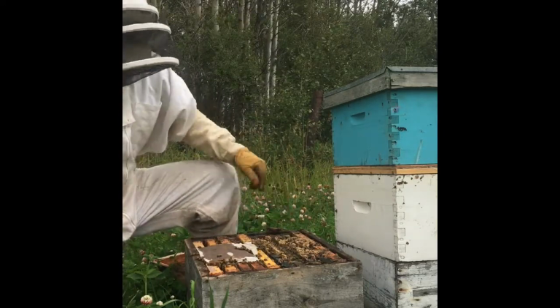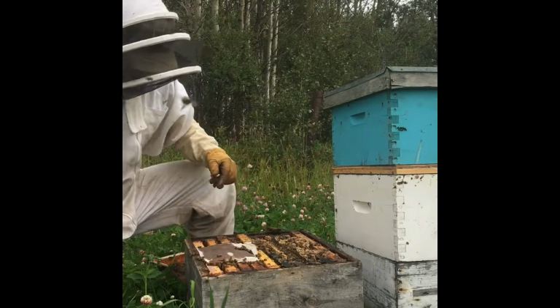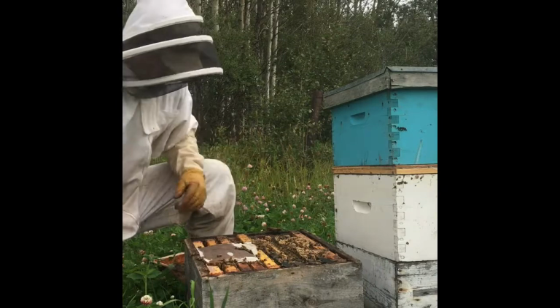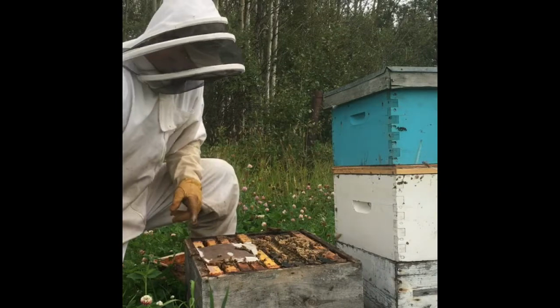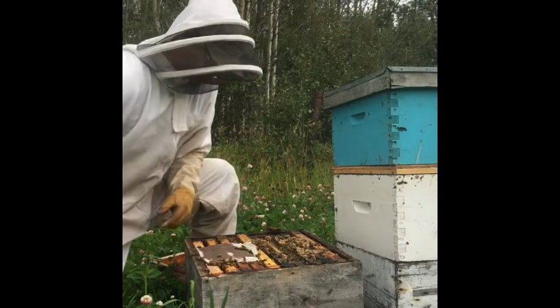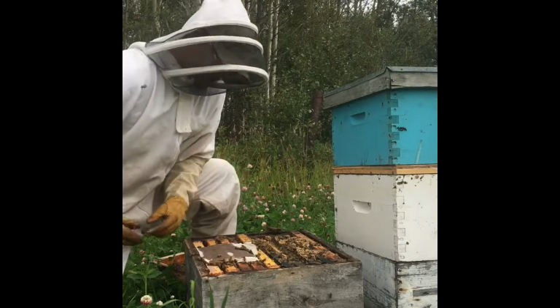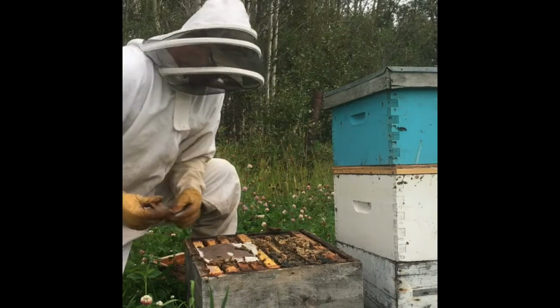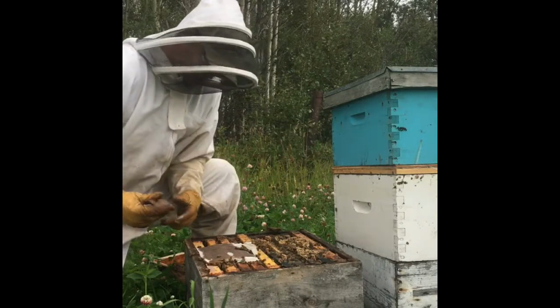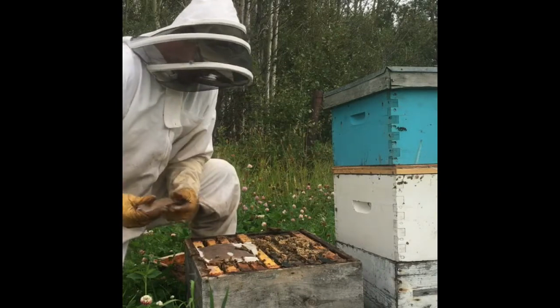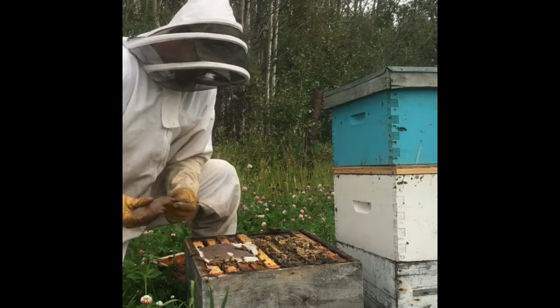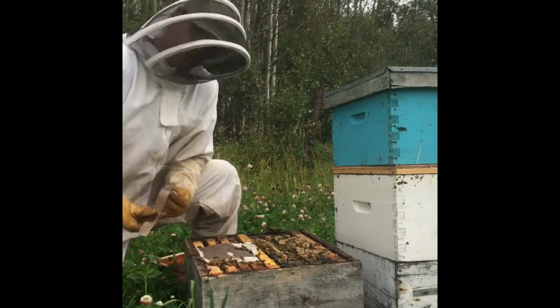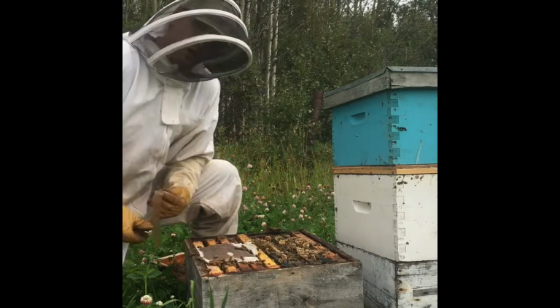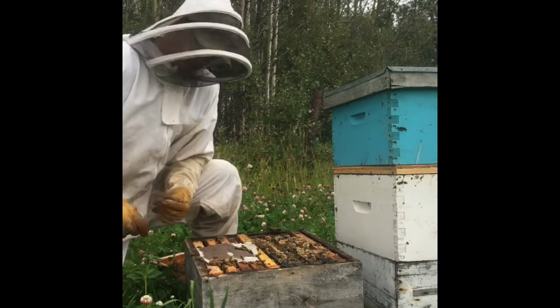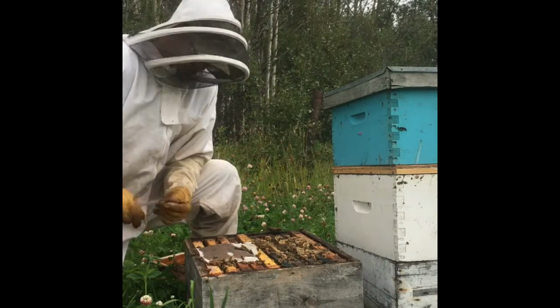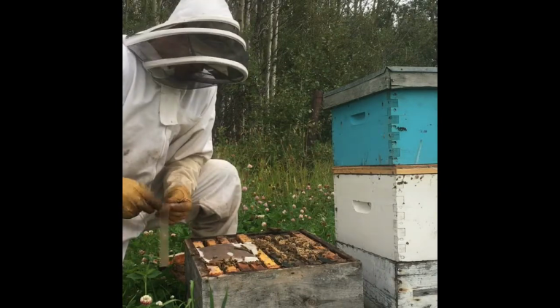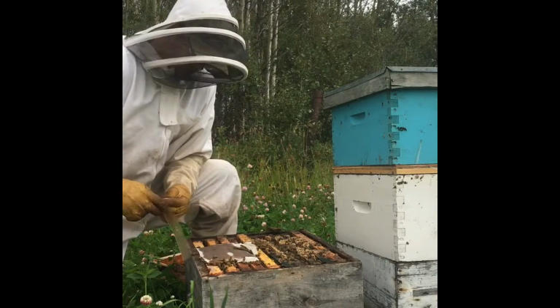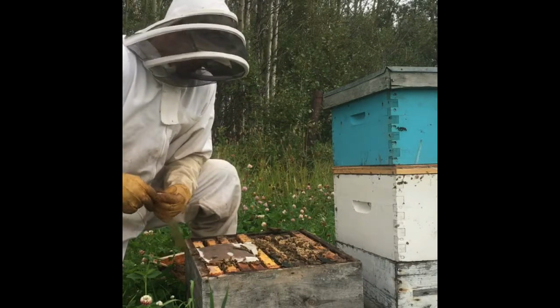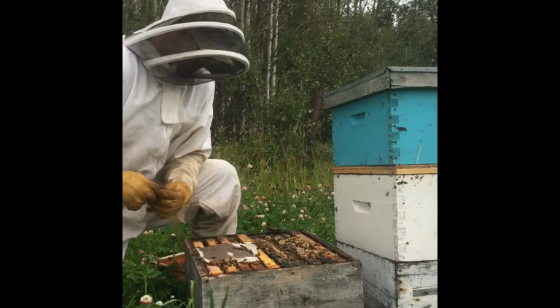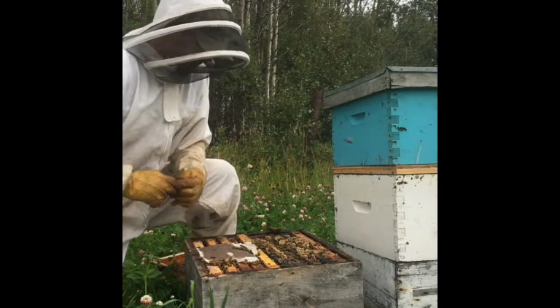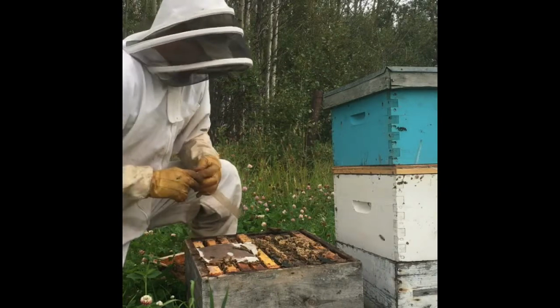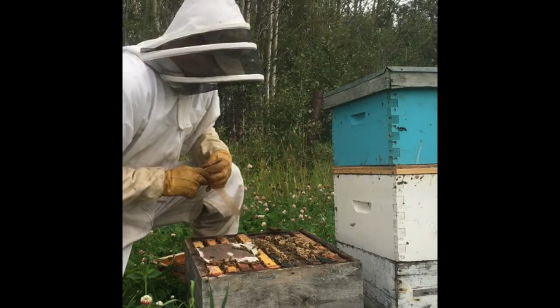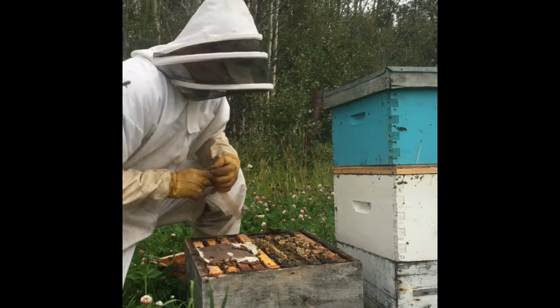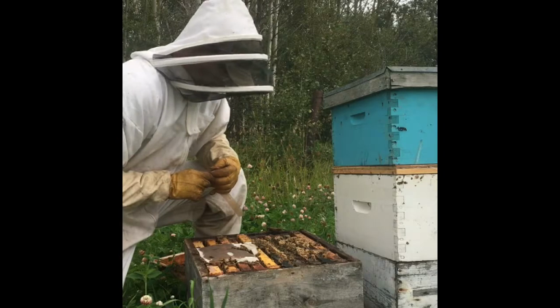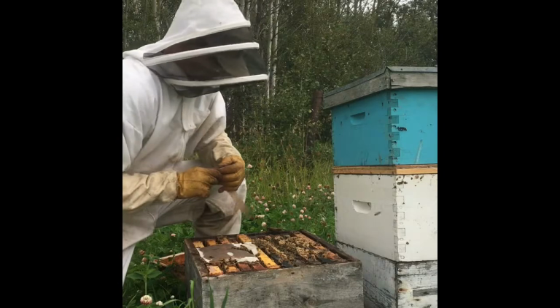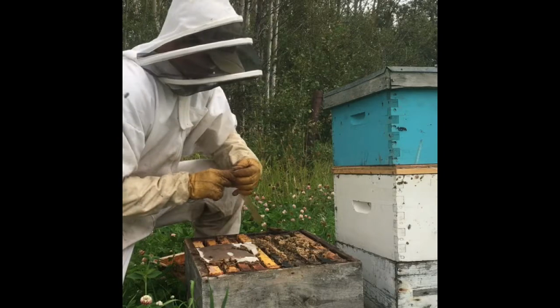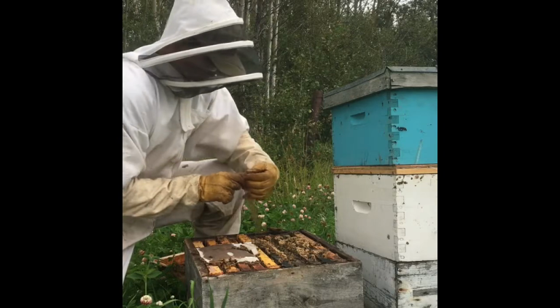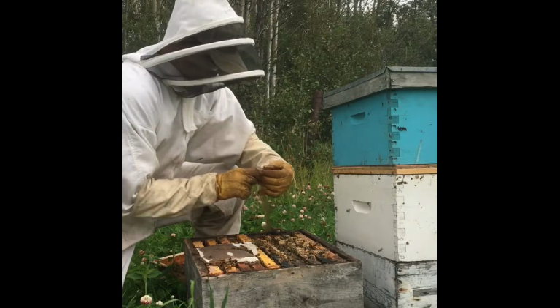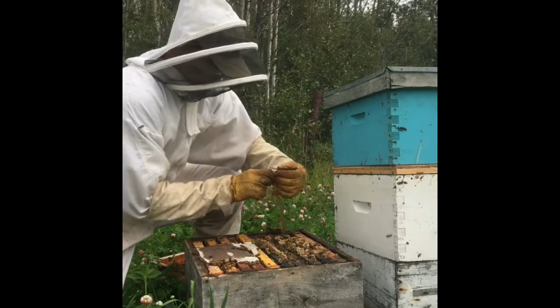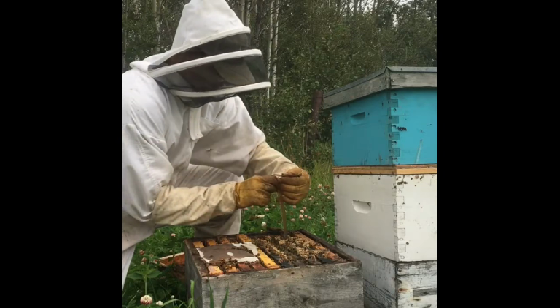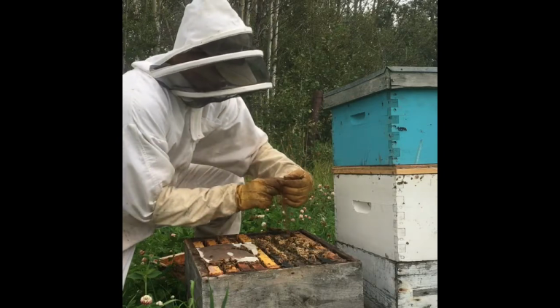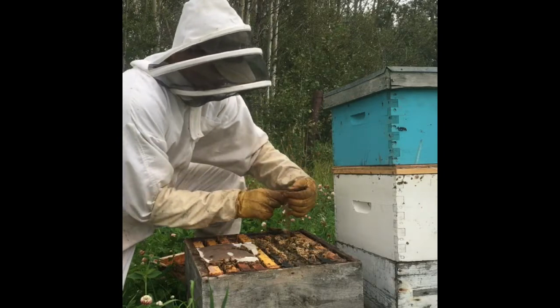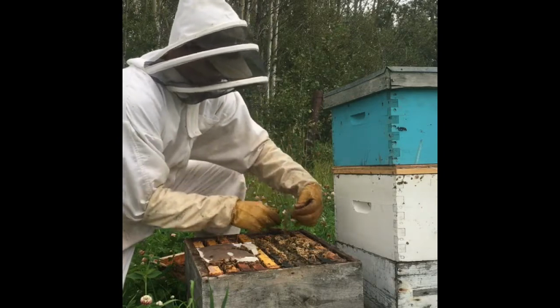So there's still lots of the pollen patty that I put in there last week, so we don't need to add another one. I'll add the mite strips in here.